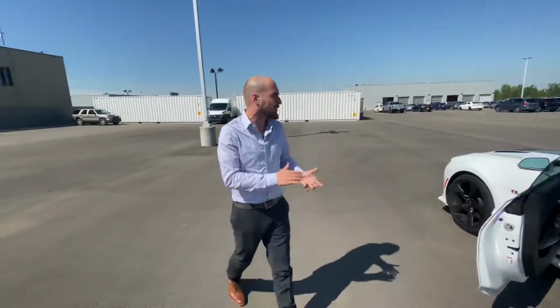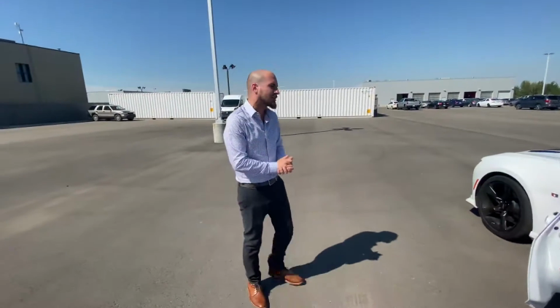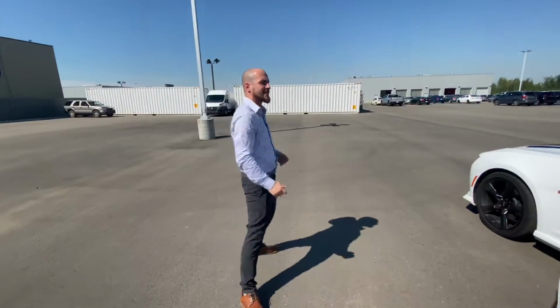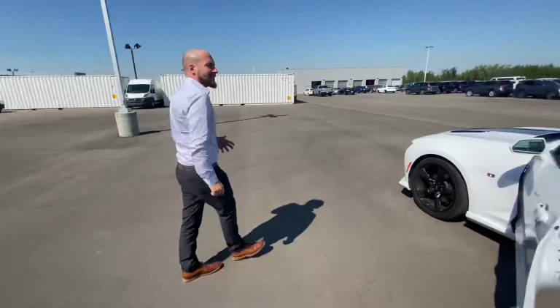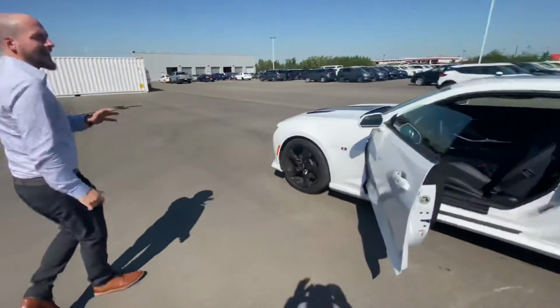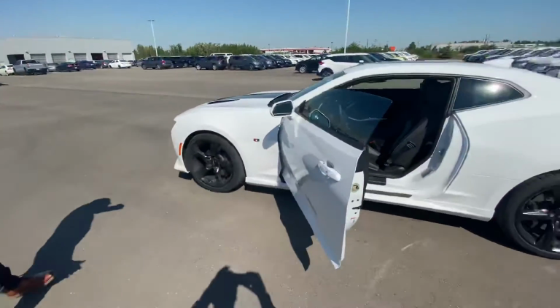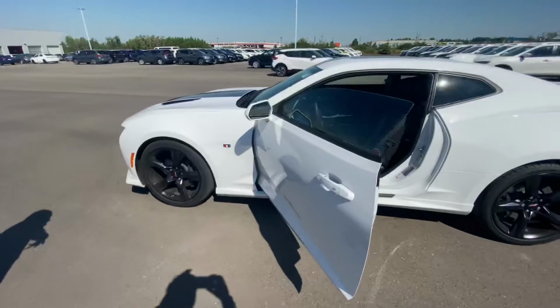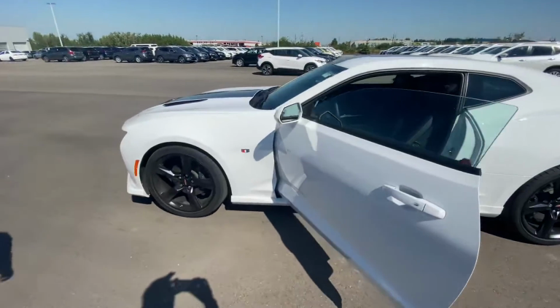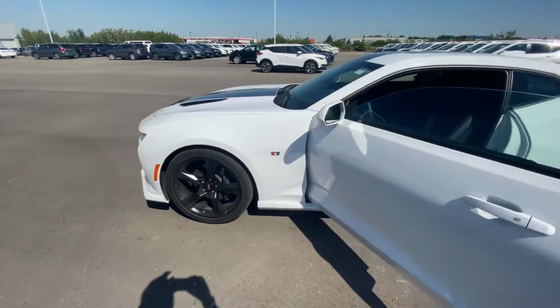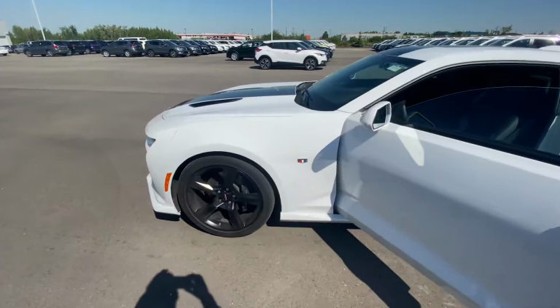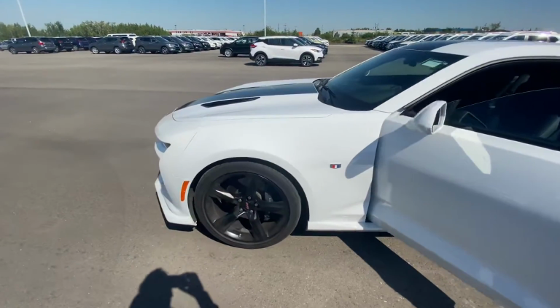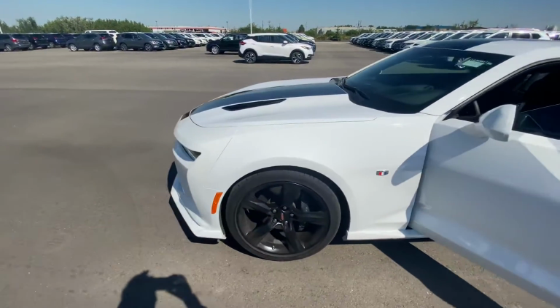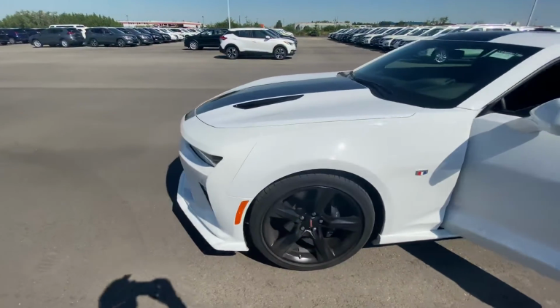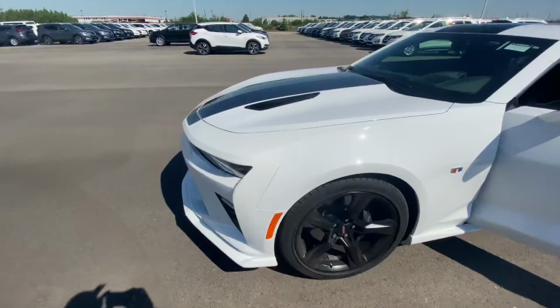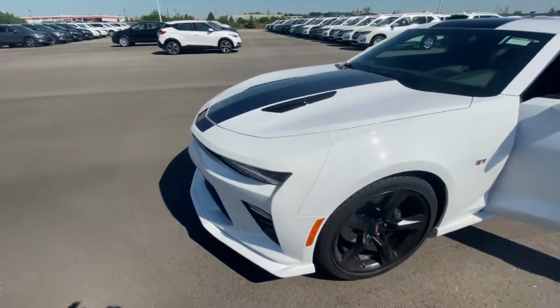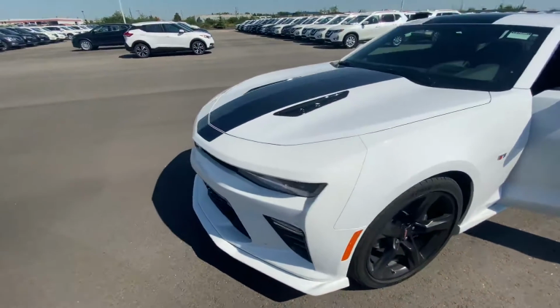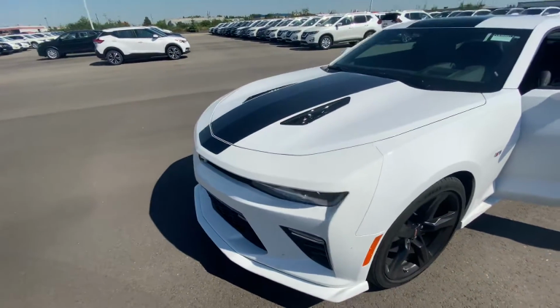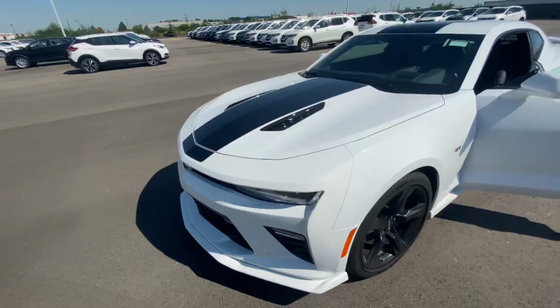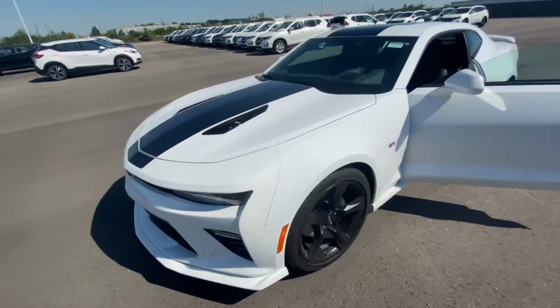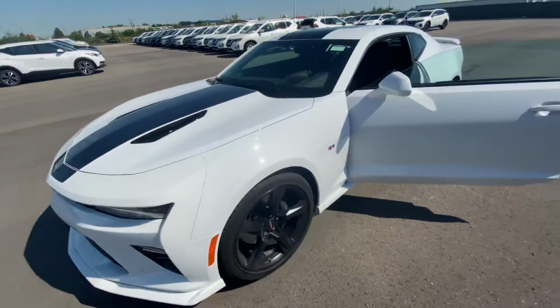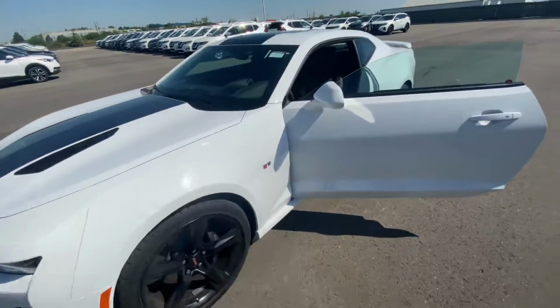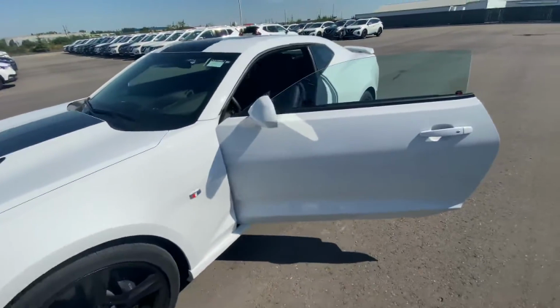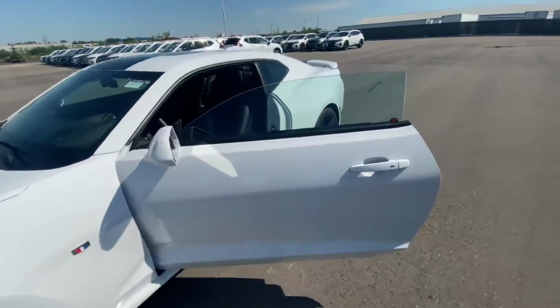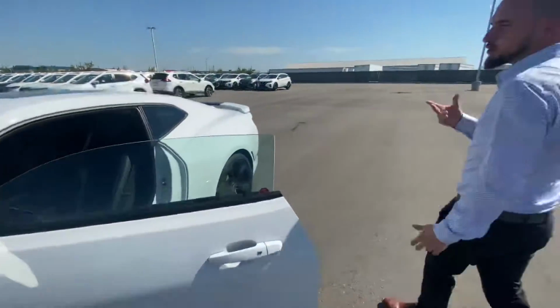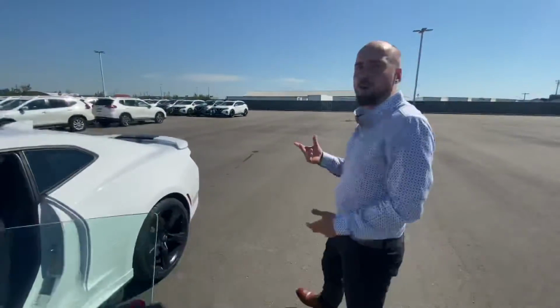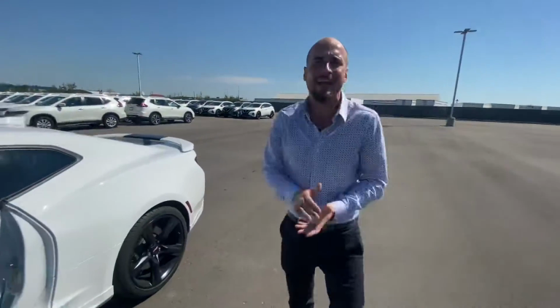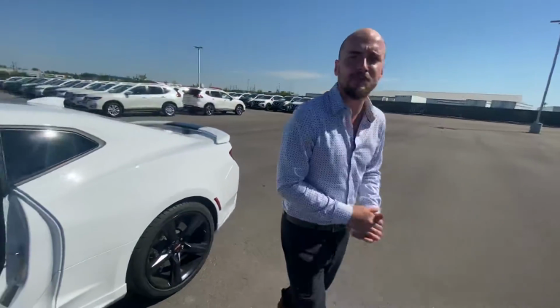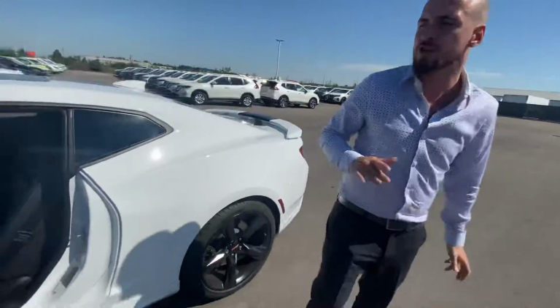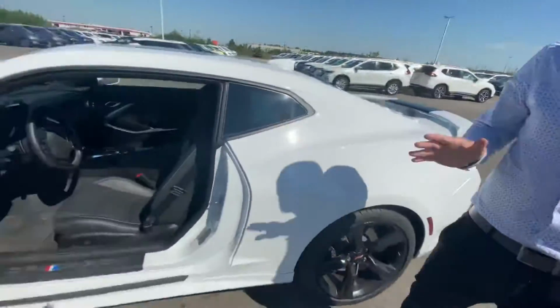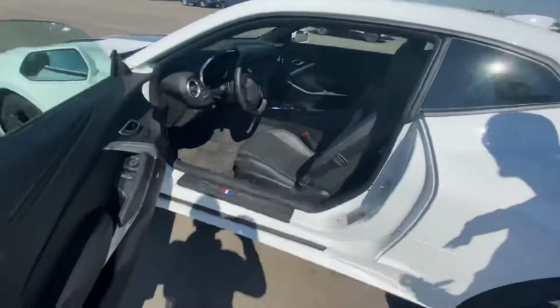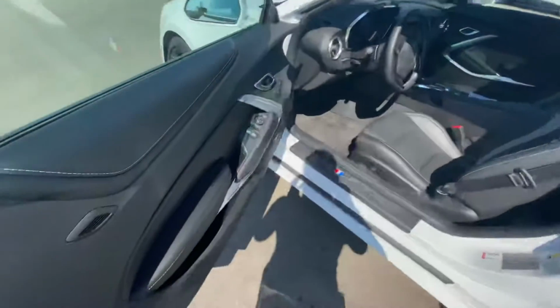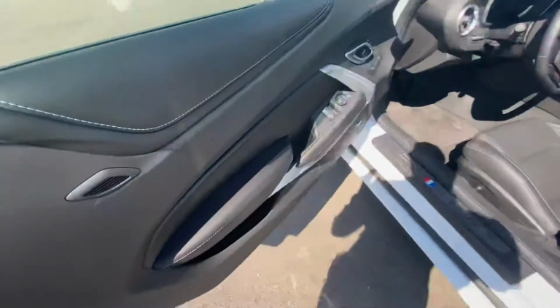And look at the shape this thing it's in. It has just over 5,000 kilometers making it practically a brand new car. And you can be guaranteed that every vehicle on our lot goes through a full mechanical inspection, so you can rest assured with everything on this vehicle.